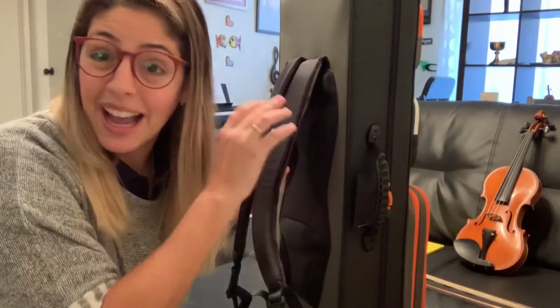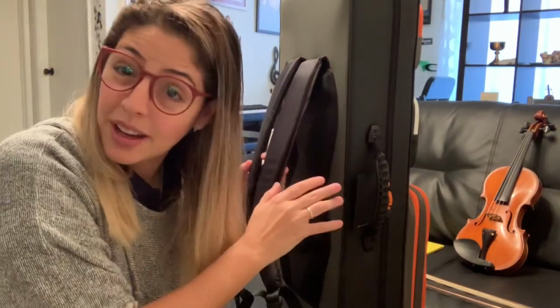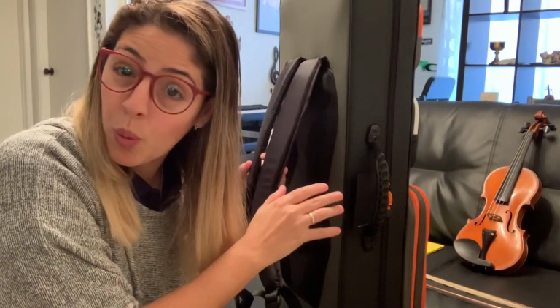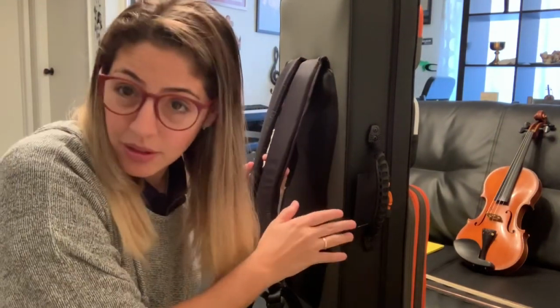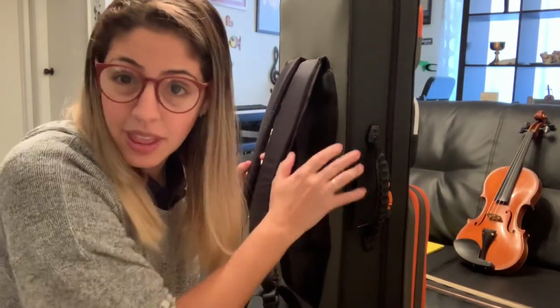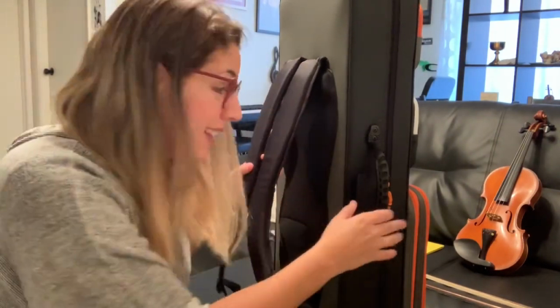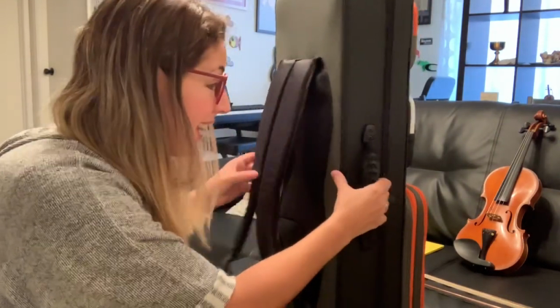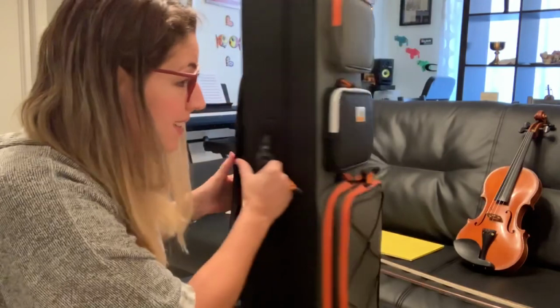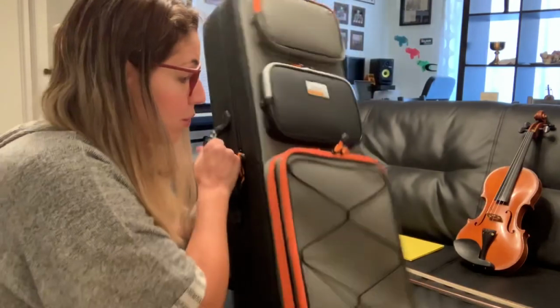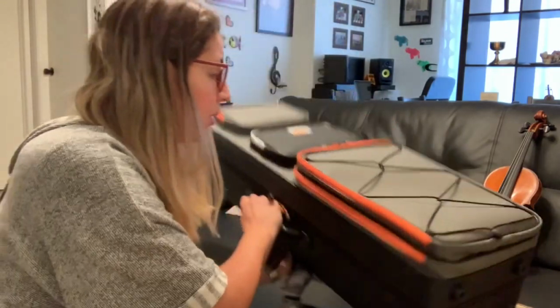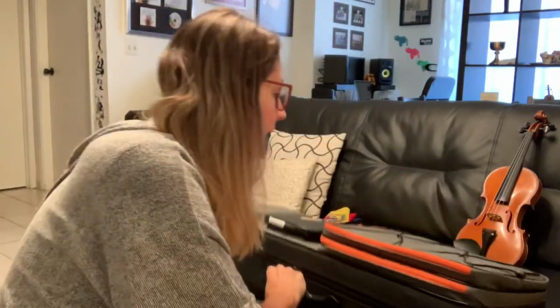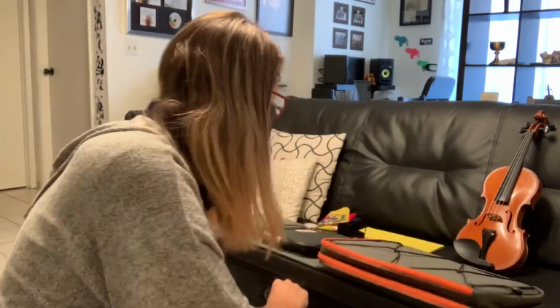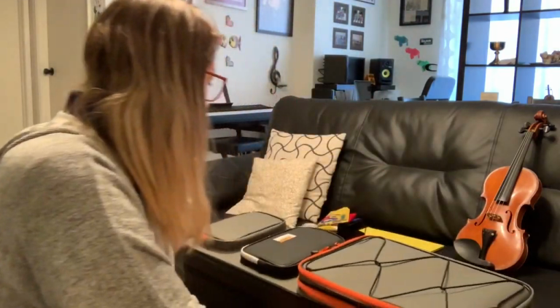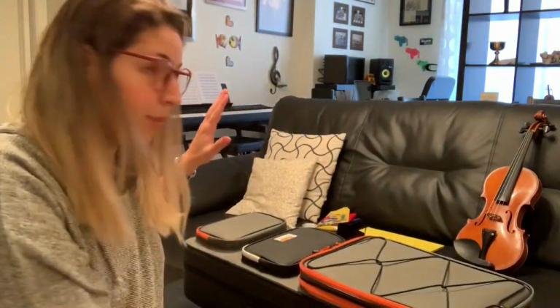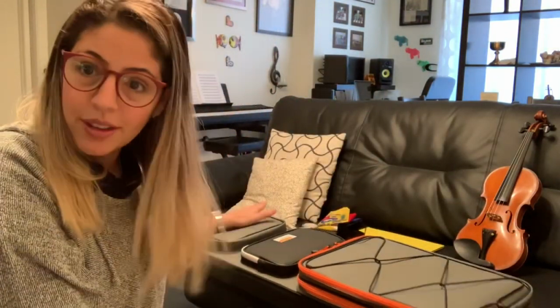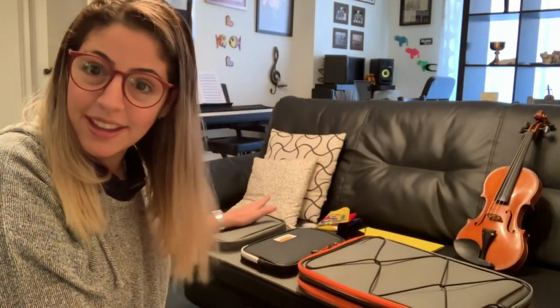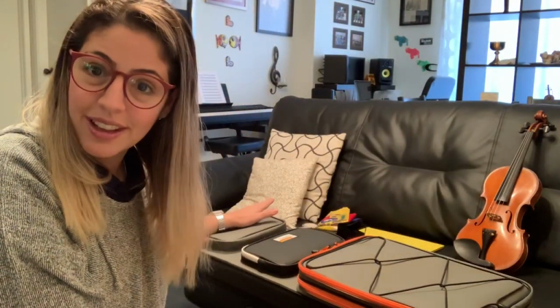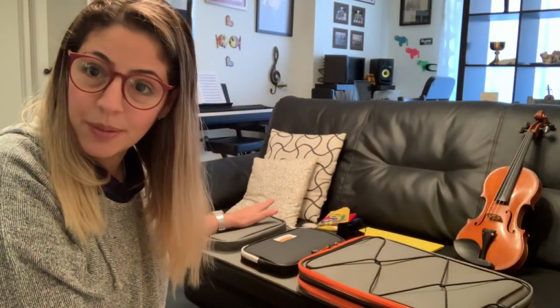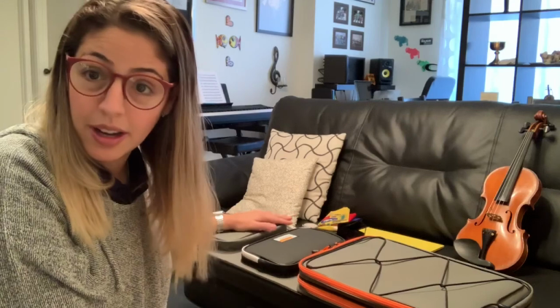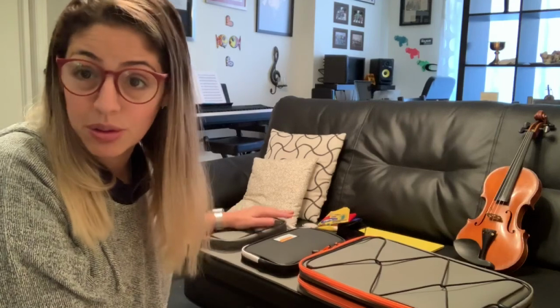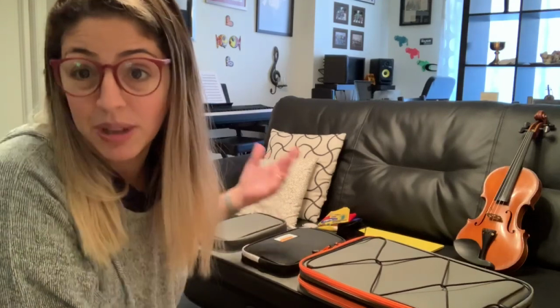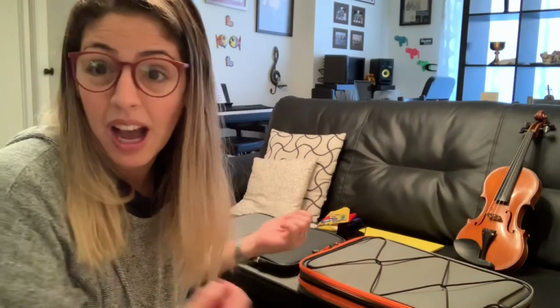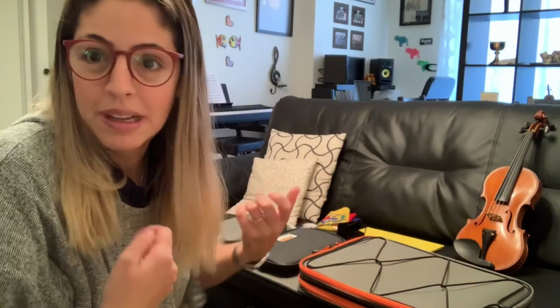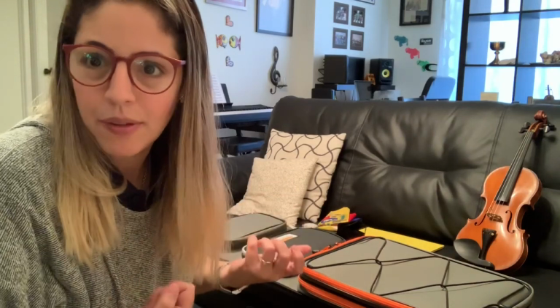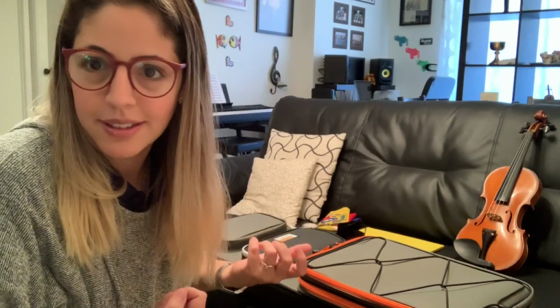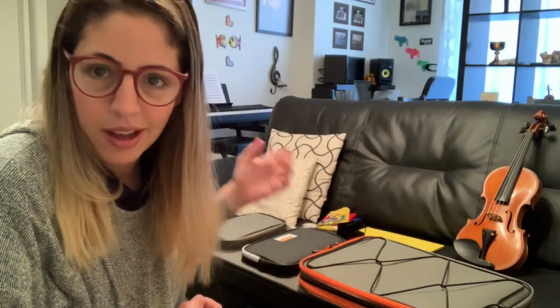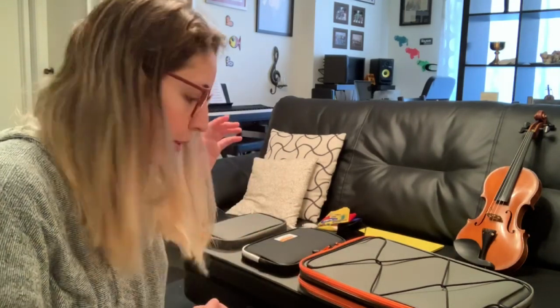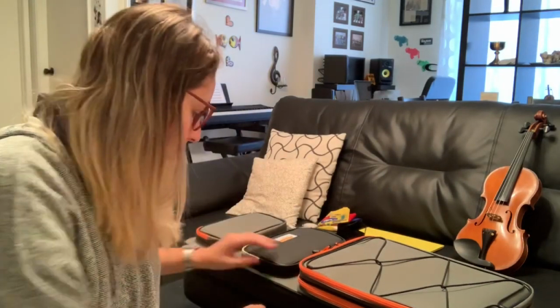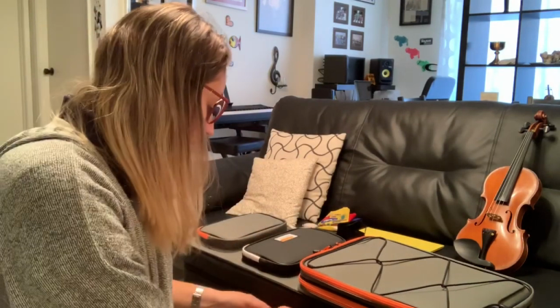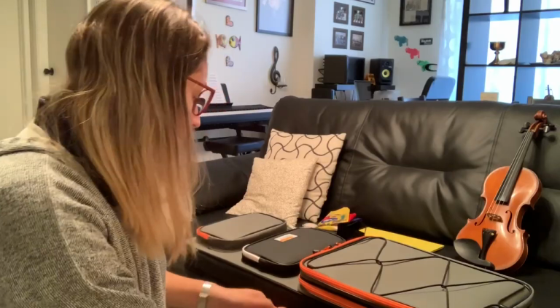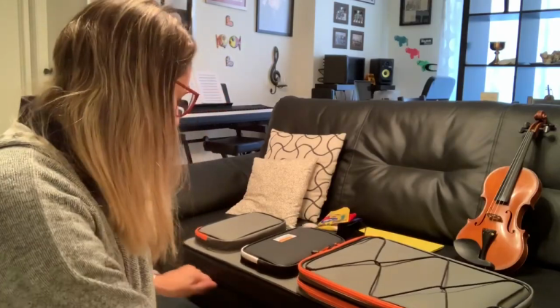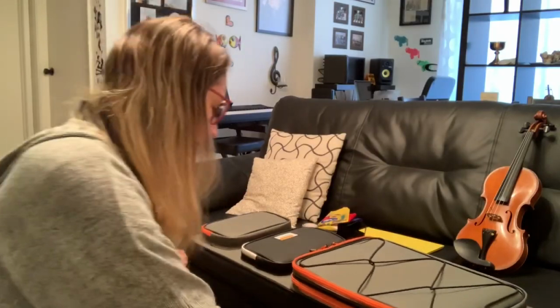I tried it empty first, and then I decided to take everything out of my older case and put it in here, so we can see how heavy it is with everything loaded. Let's get started by opening this.